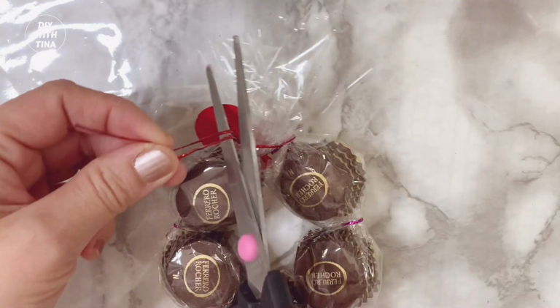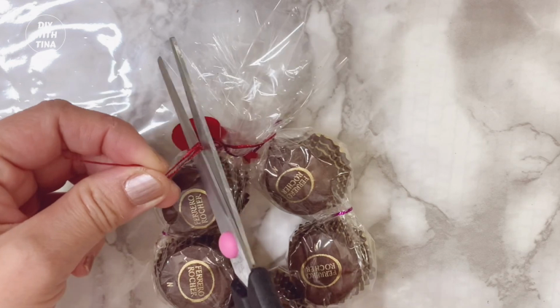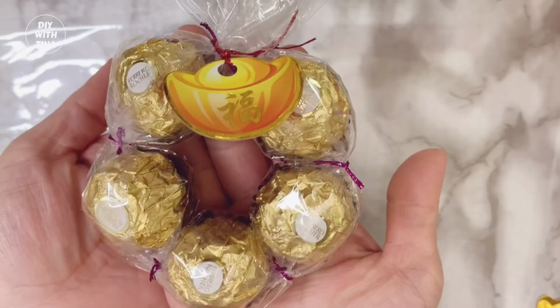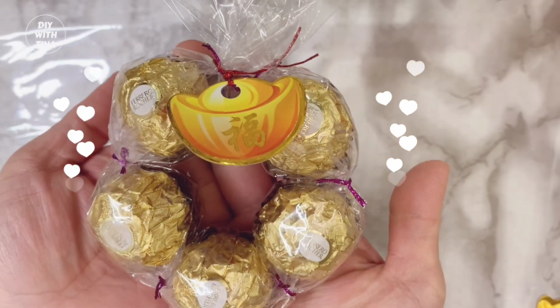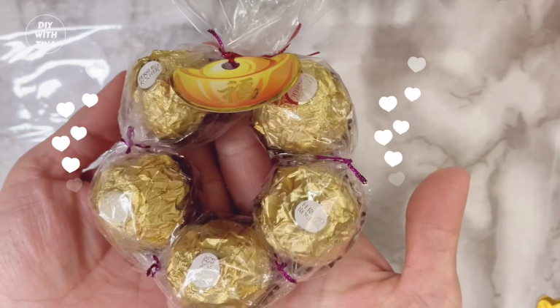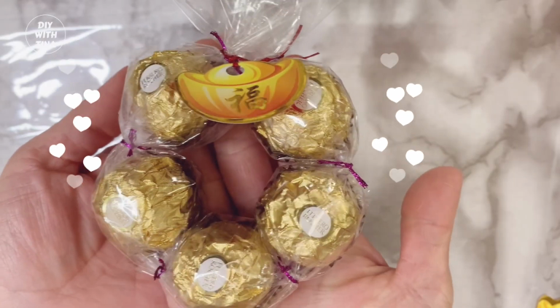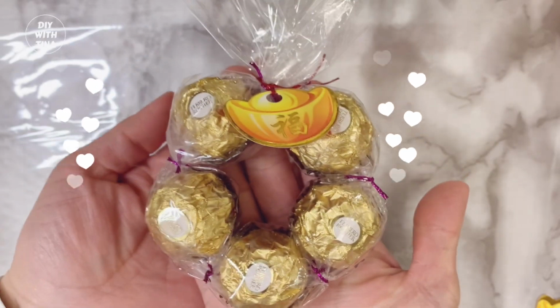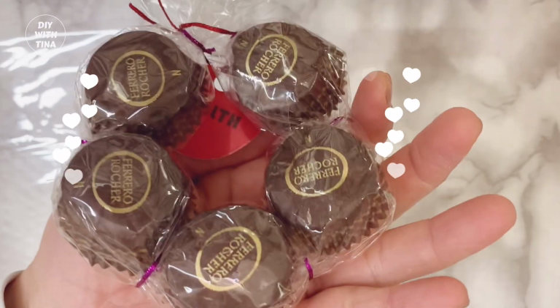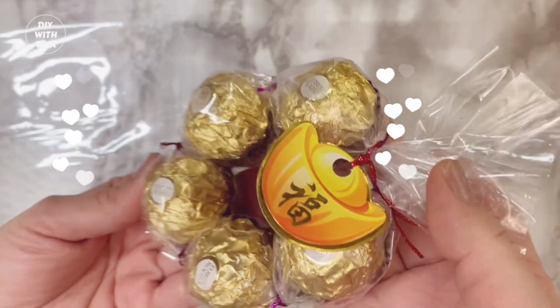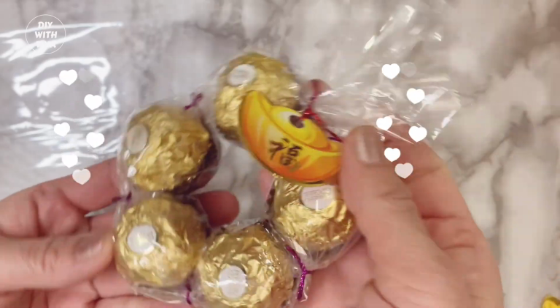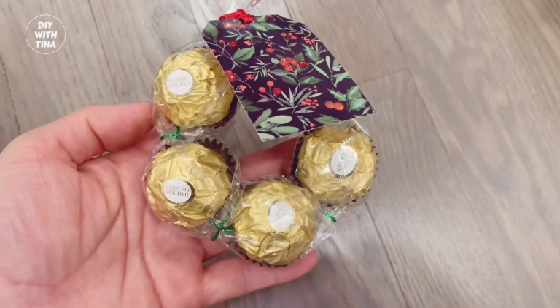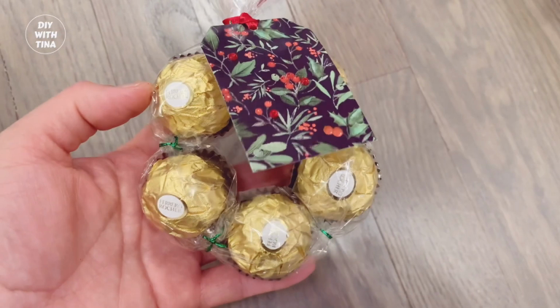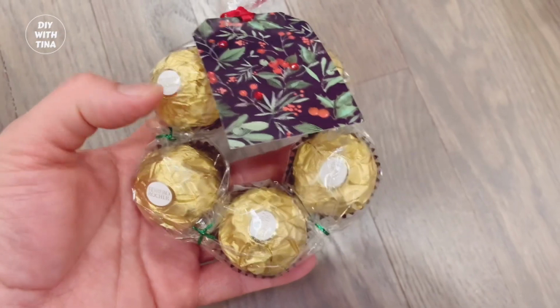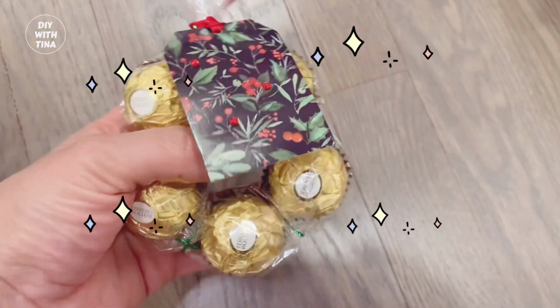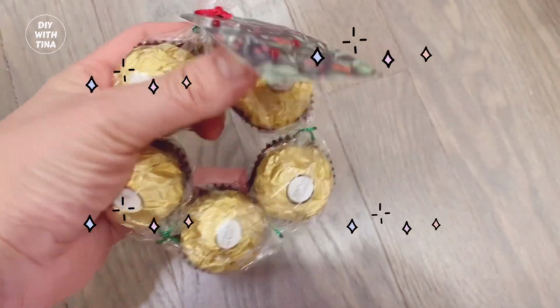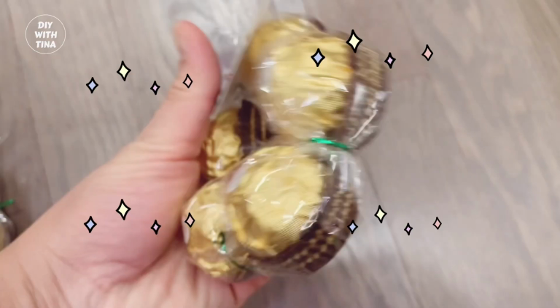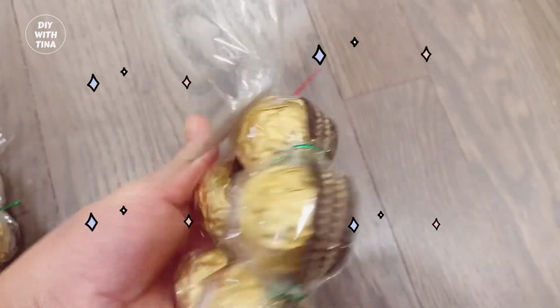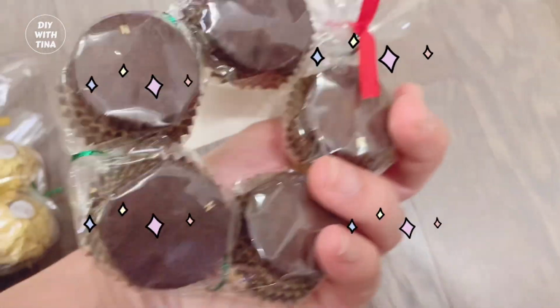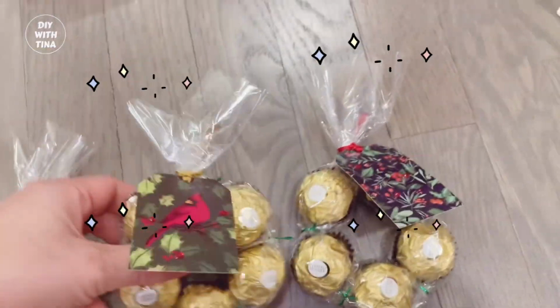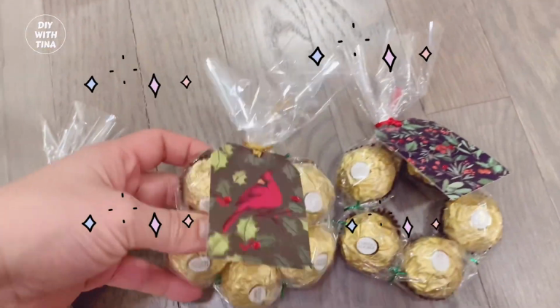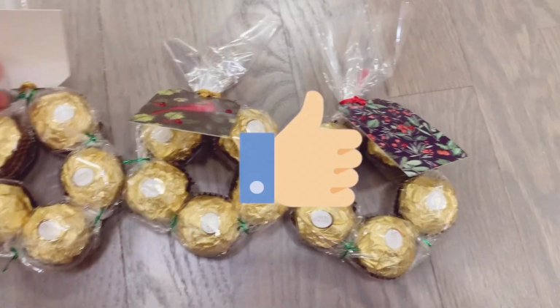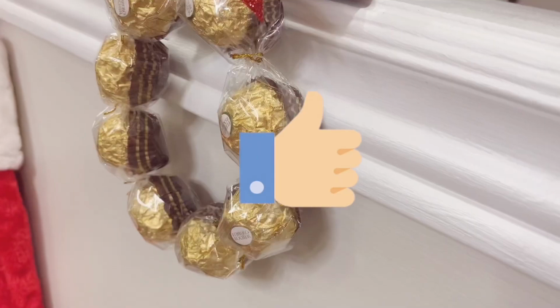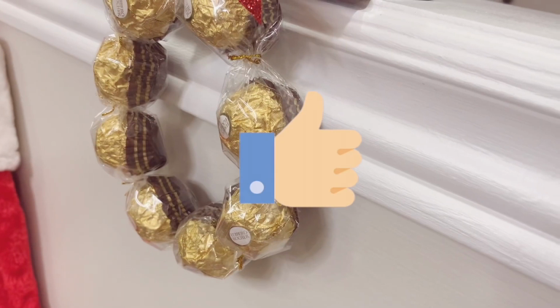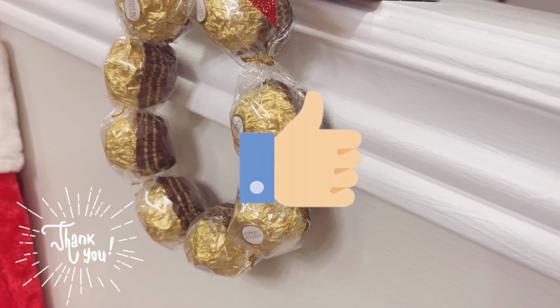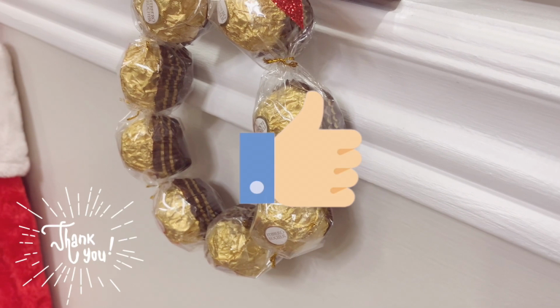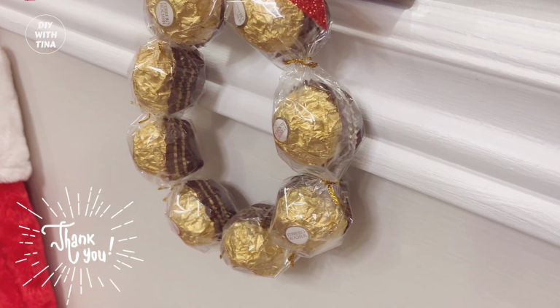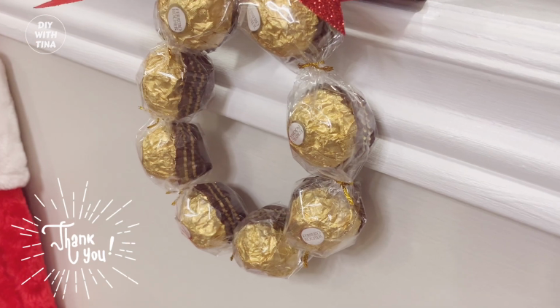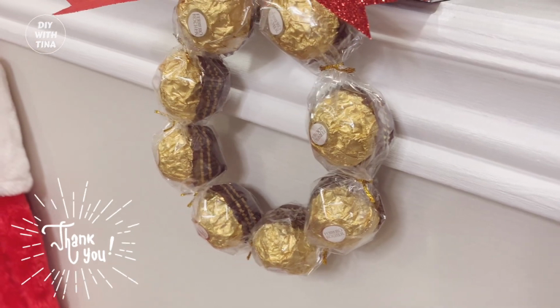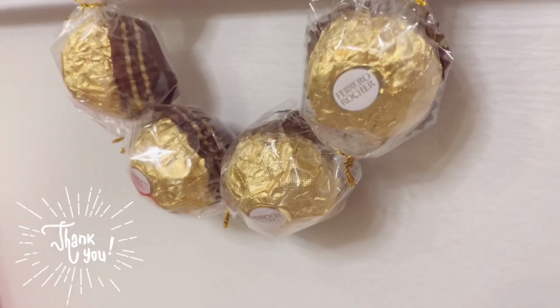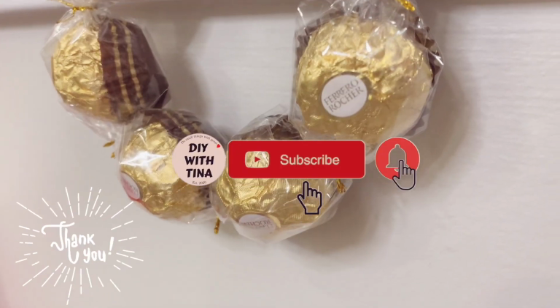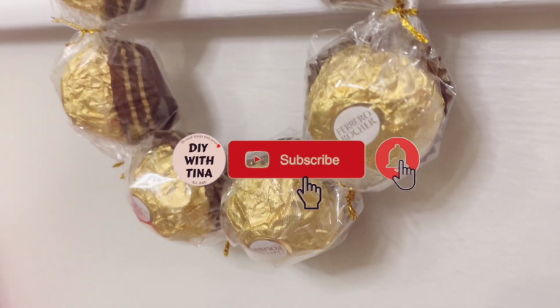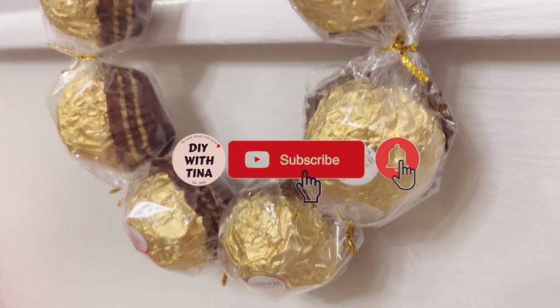Voila! Here is your quick and easy DIY Chinese New Year gift idea. I hope you found value in this video. If you did, please give this video a big thumbs up and subscribe to my channel for more quick and easy DIYs.